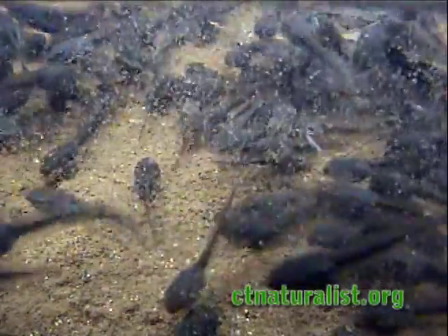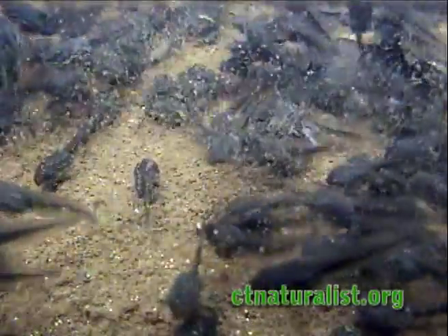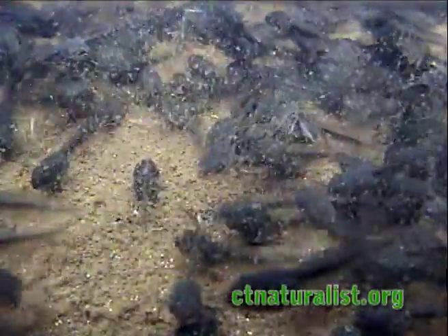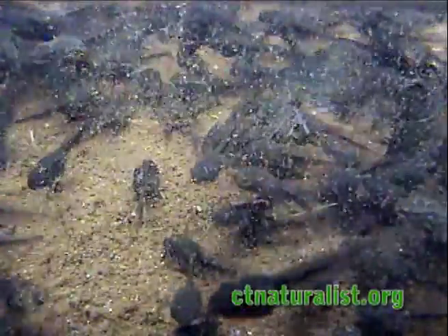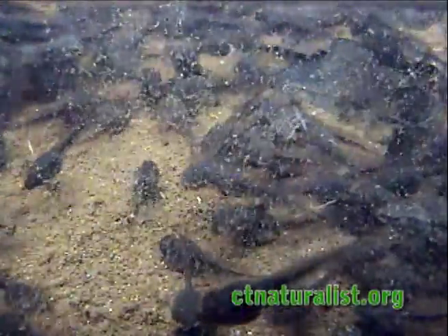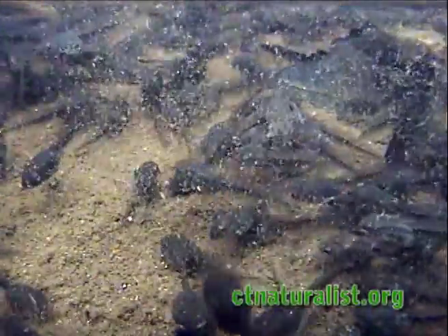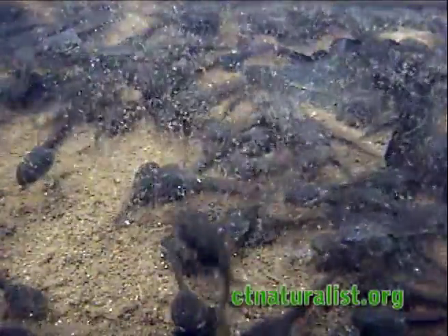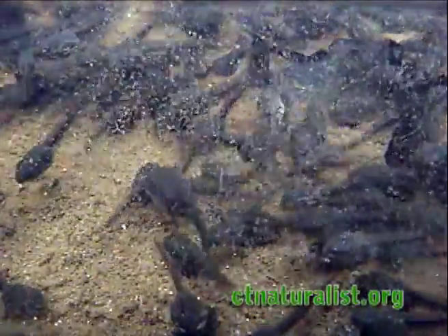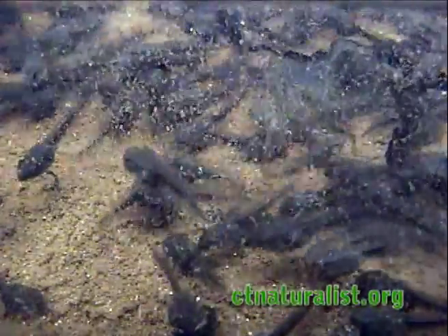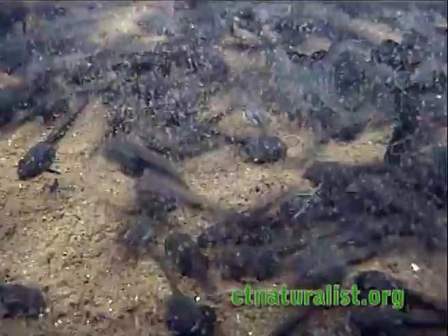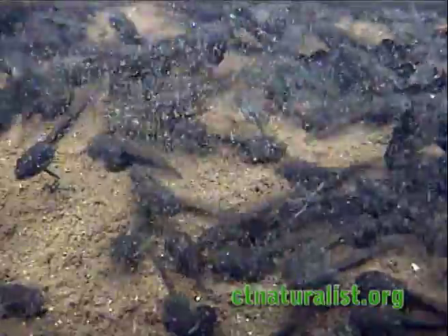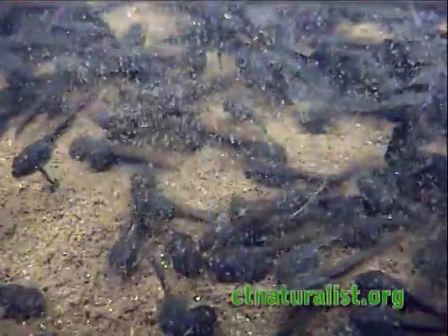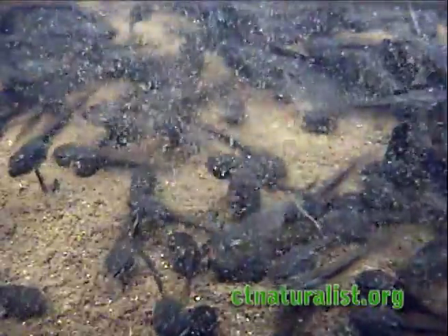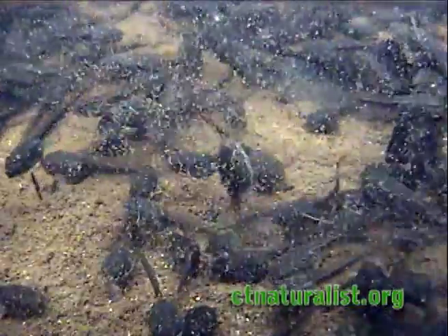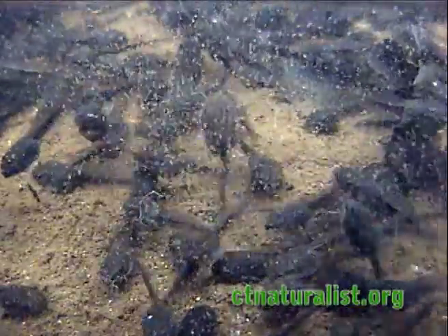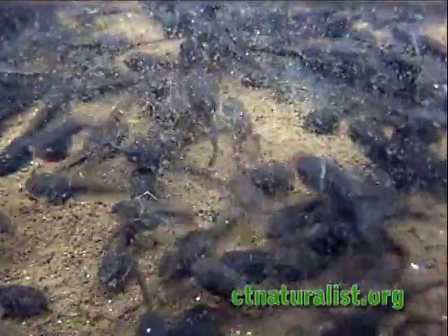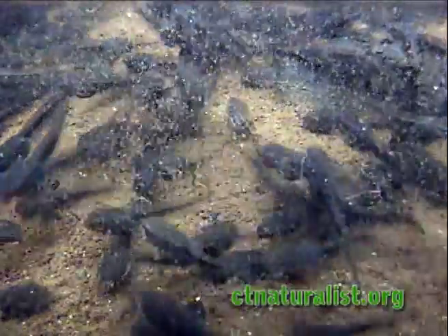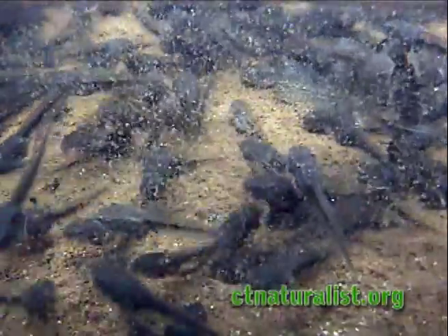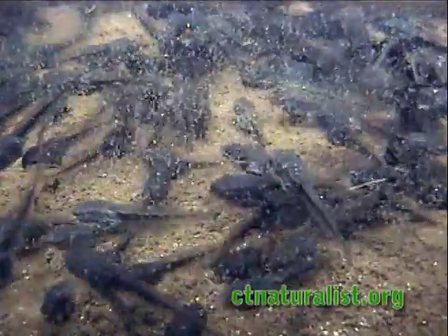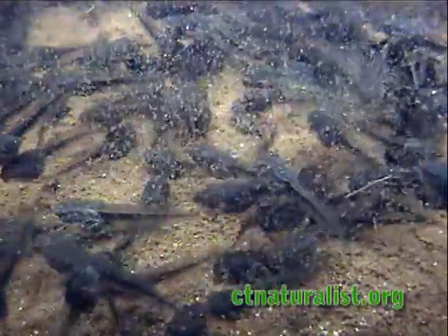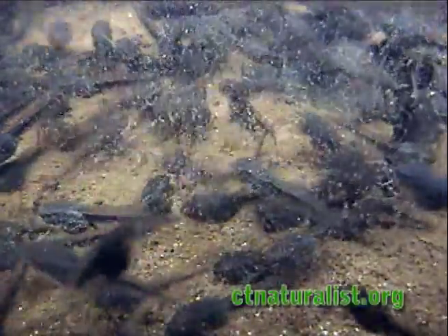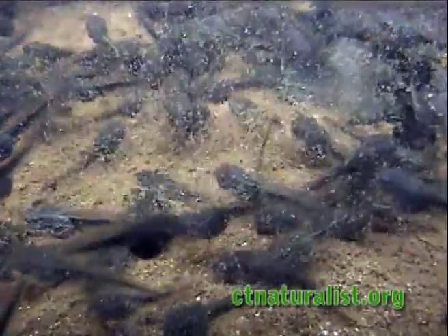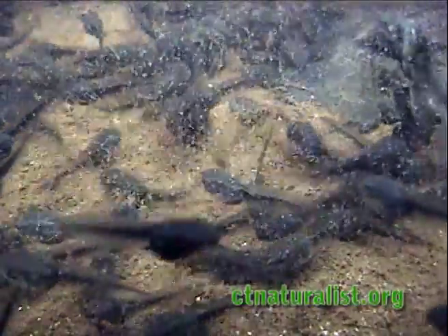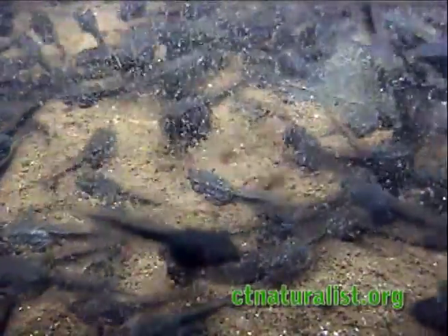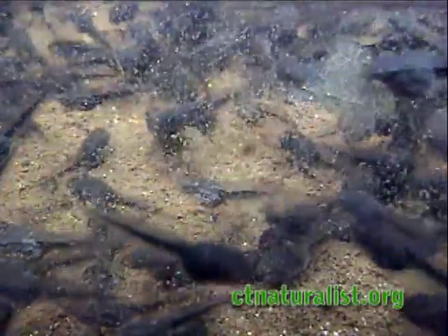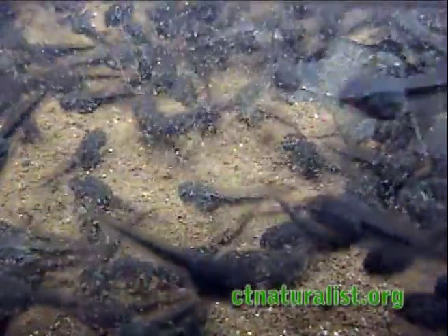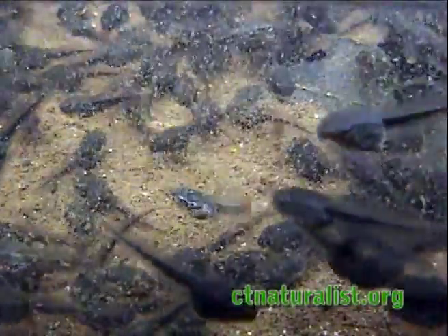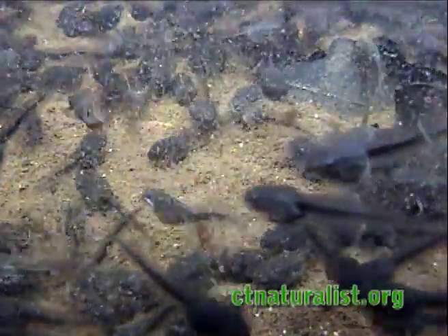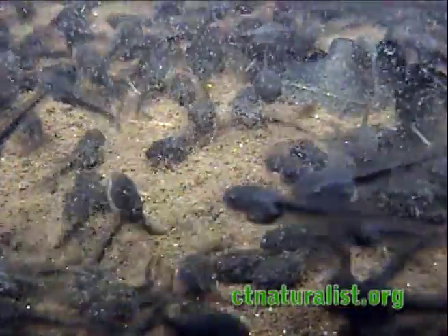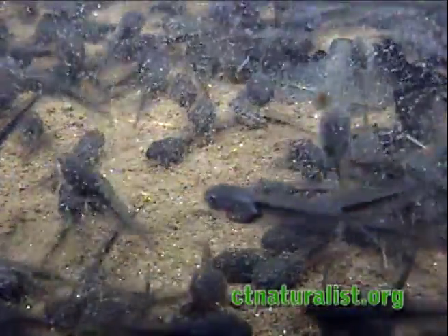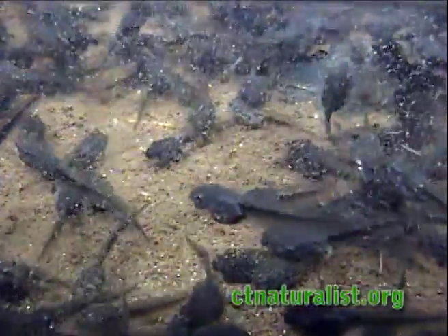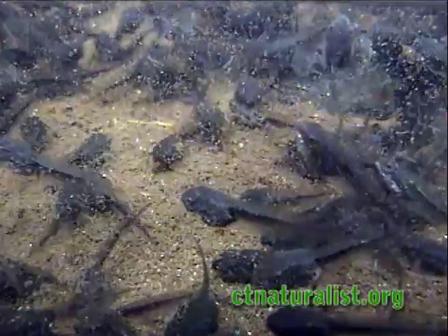Before exiting the water, they feed primarily on plant material, but will also scavenge on the dead of their own kind.